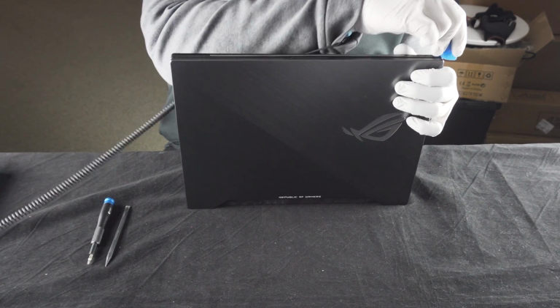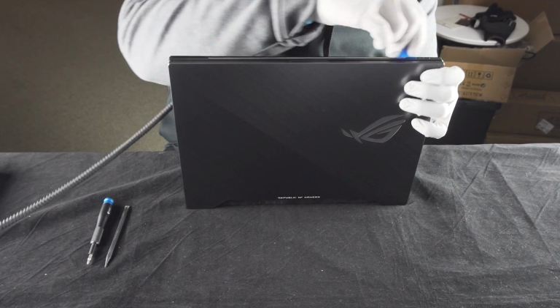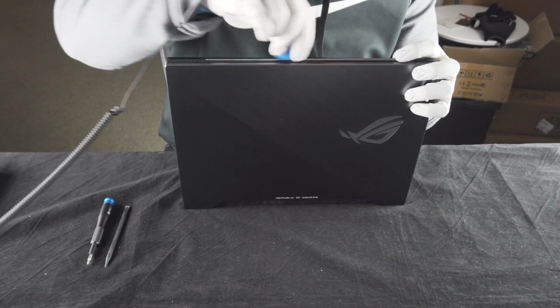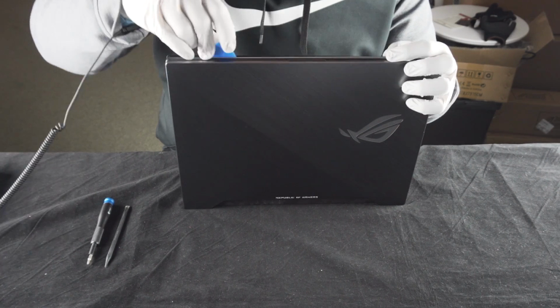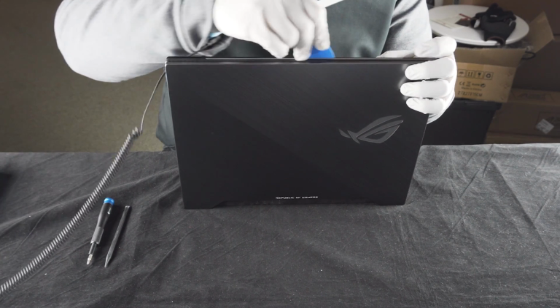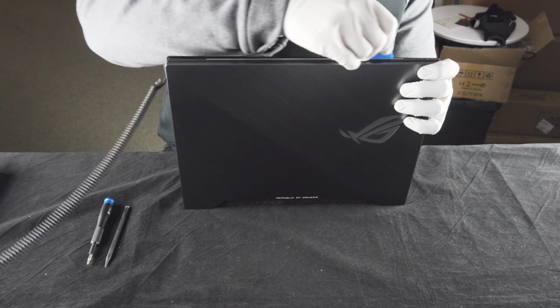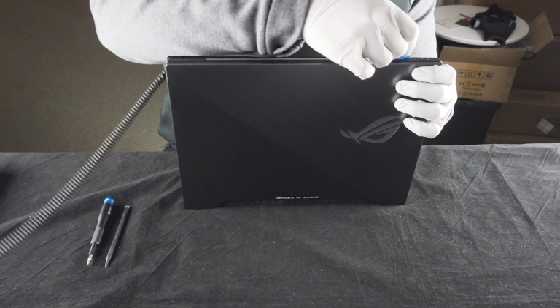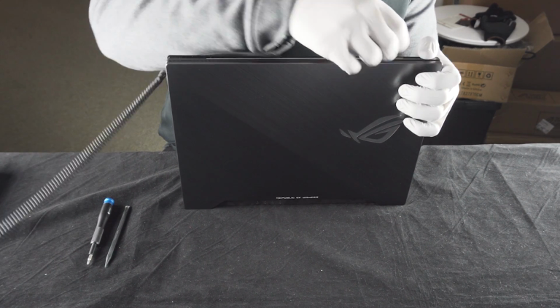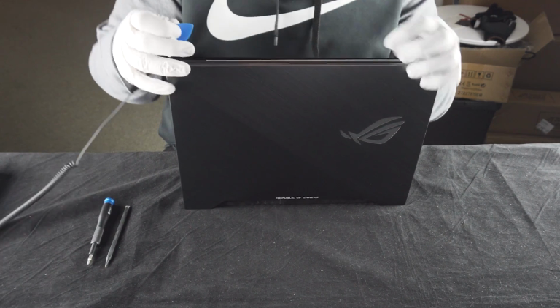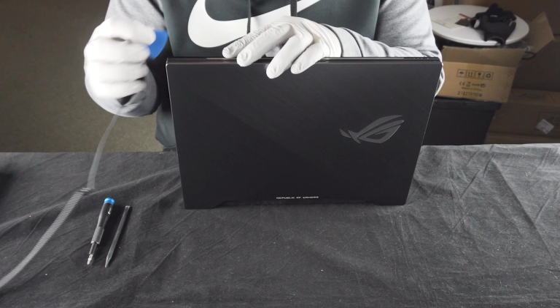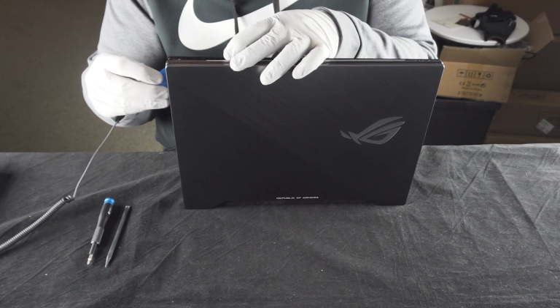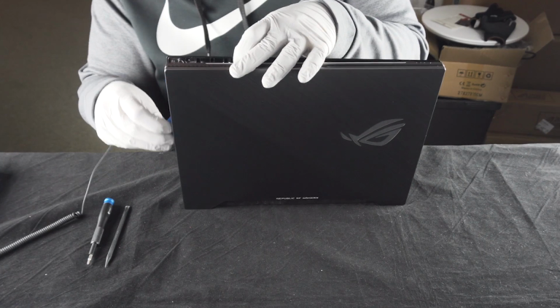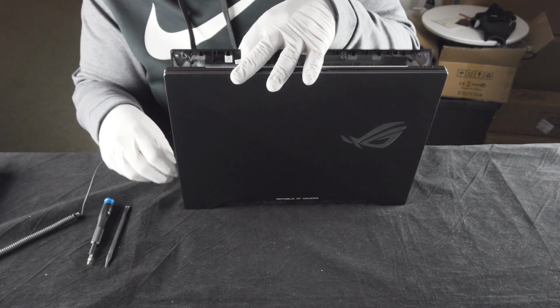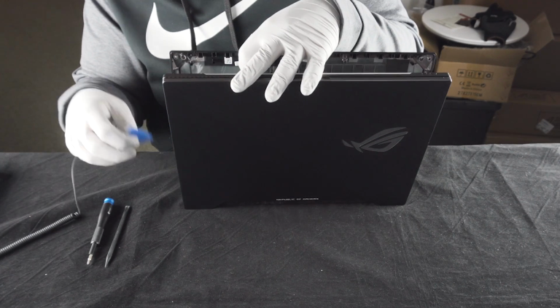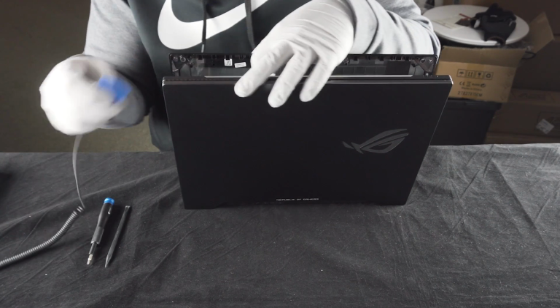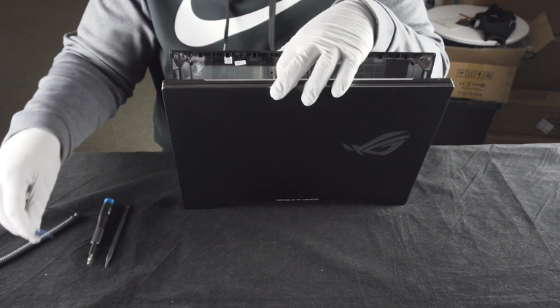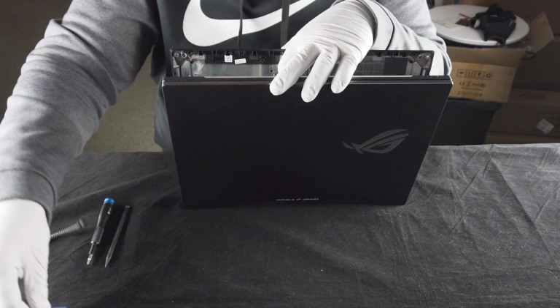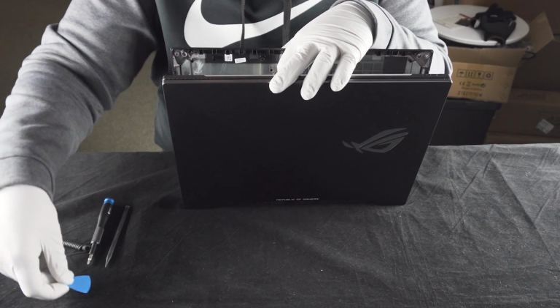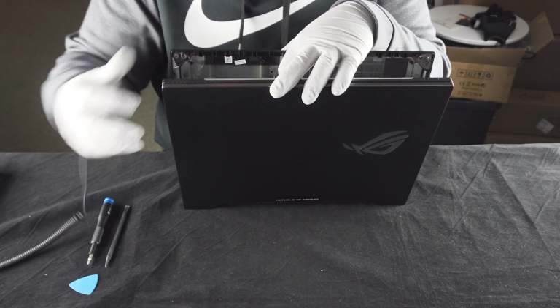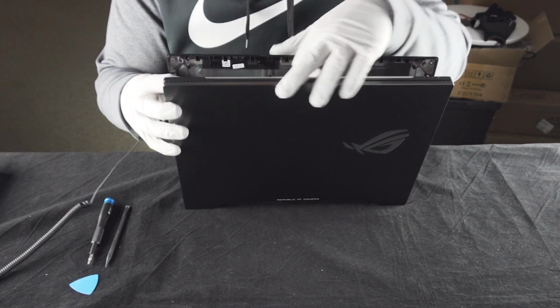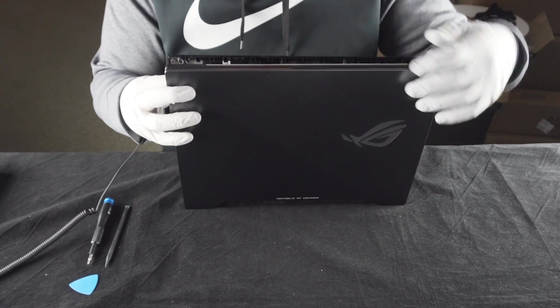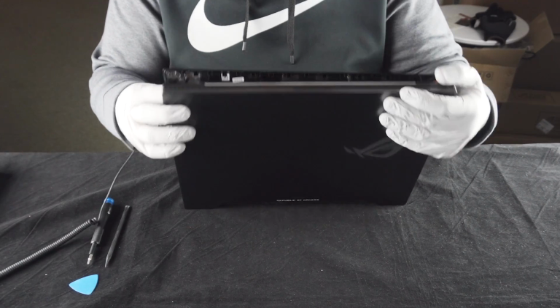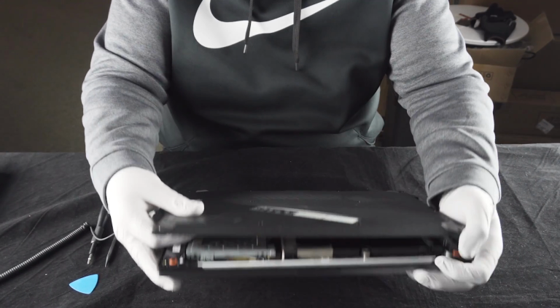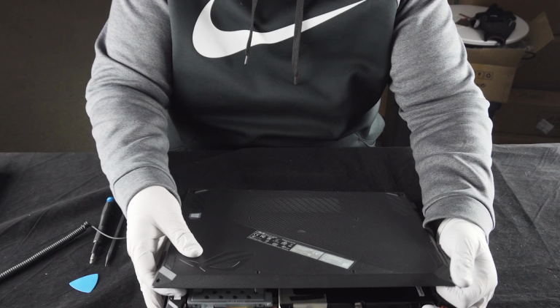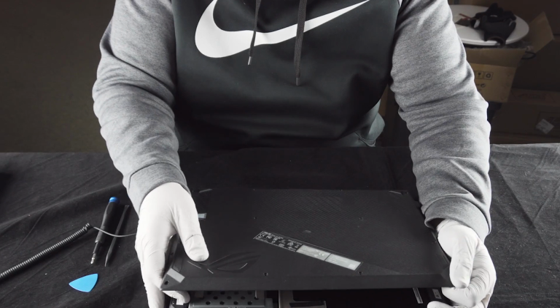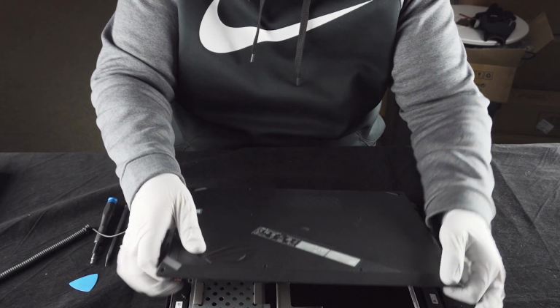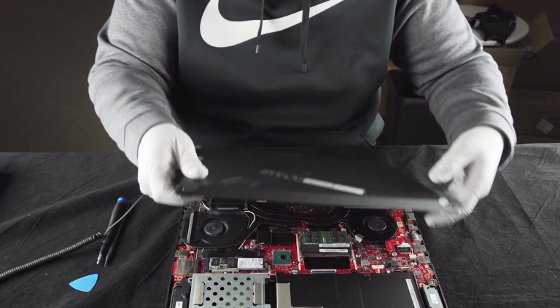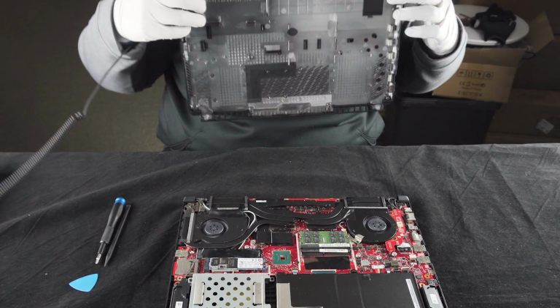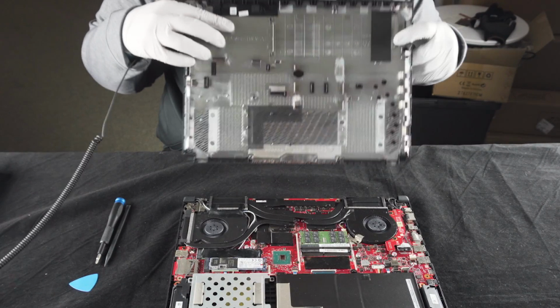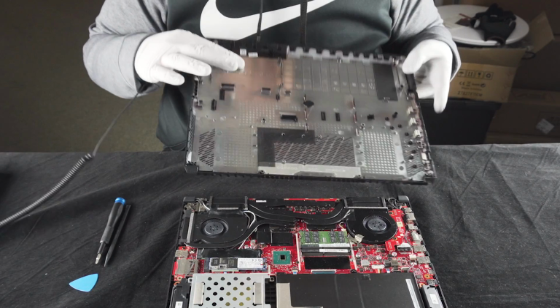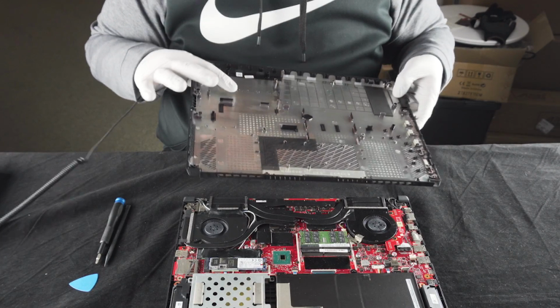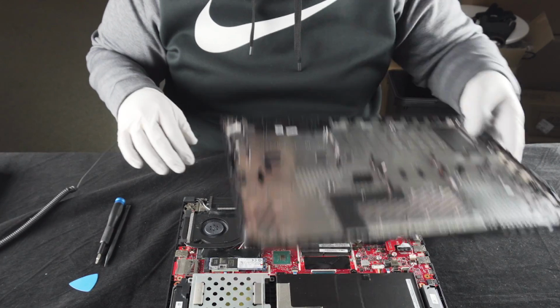Just run around the edge of things here — nice and easy. It all comes apart. Hooray!